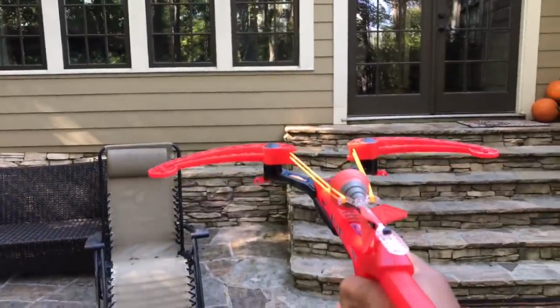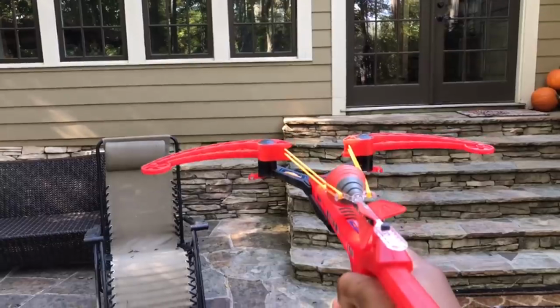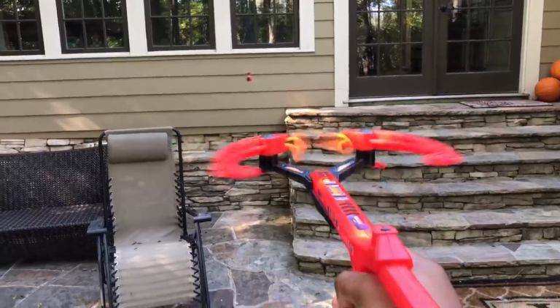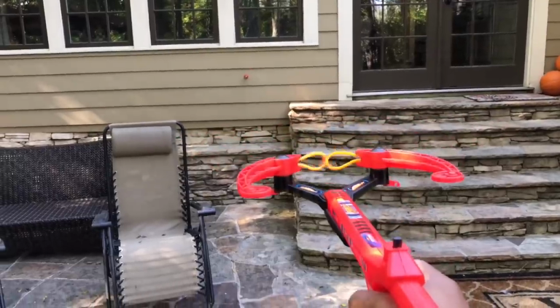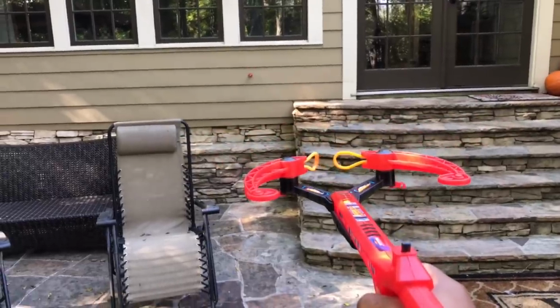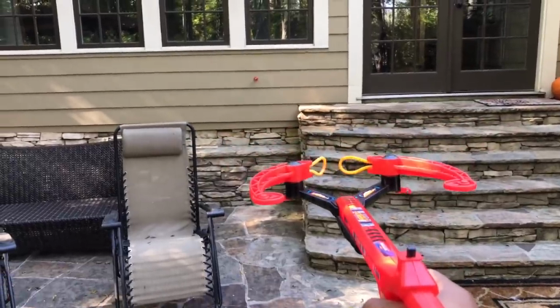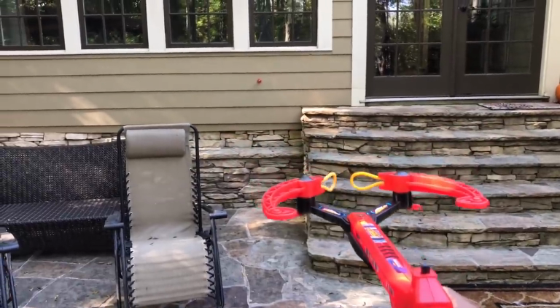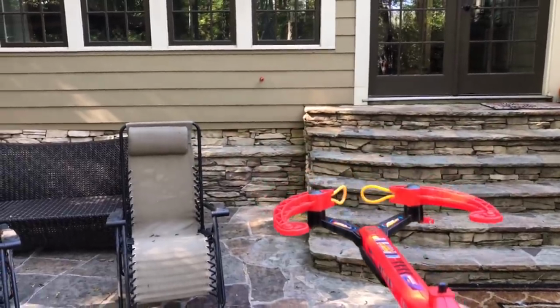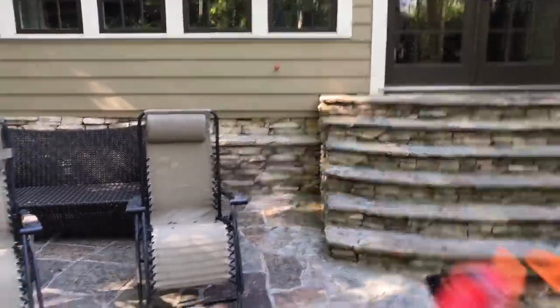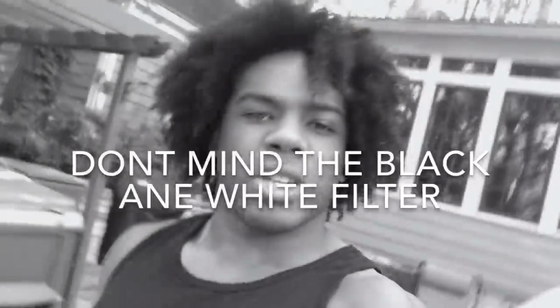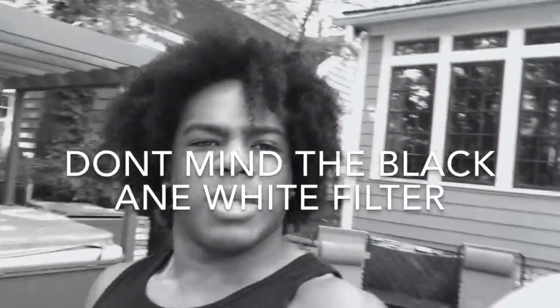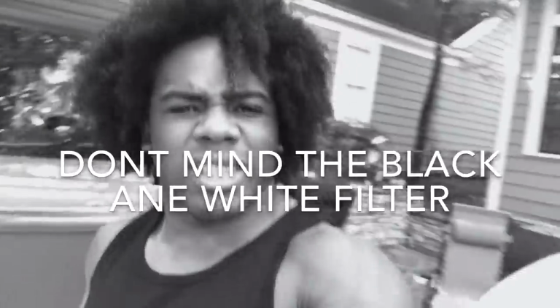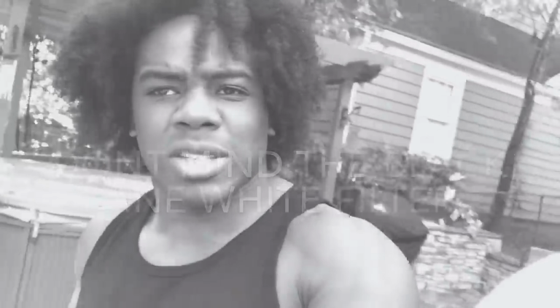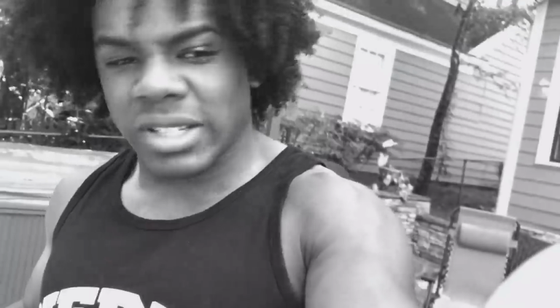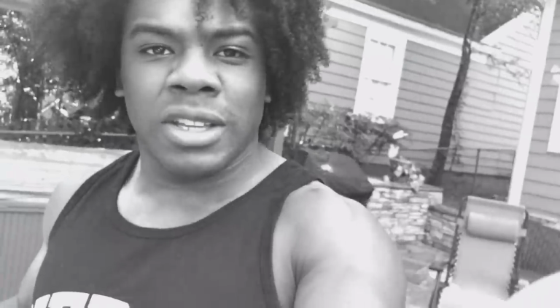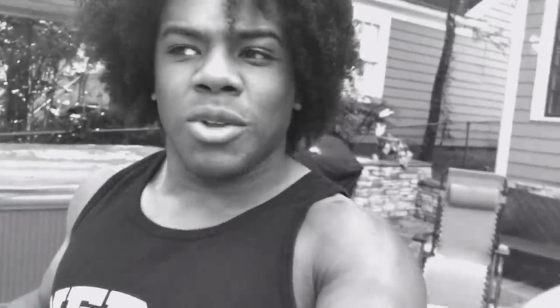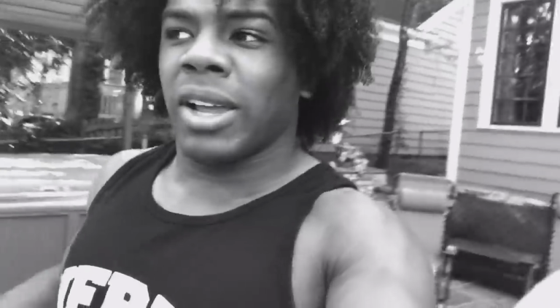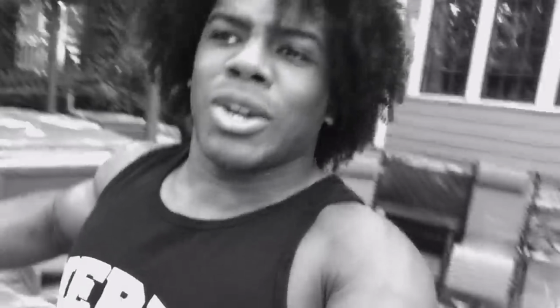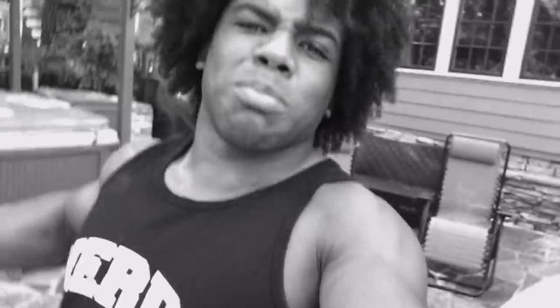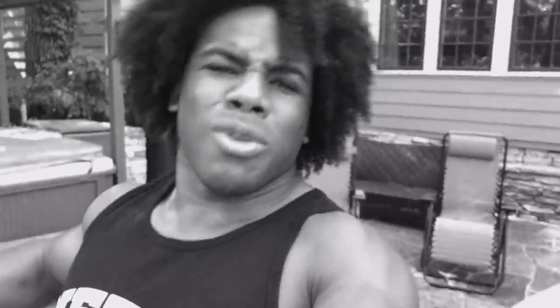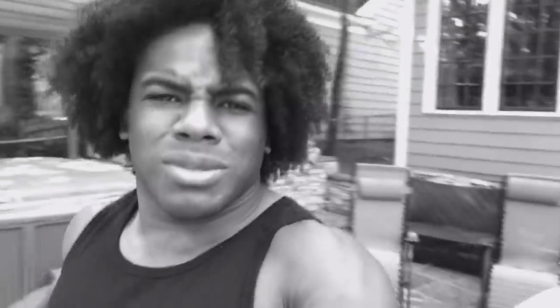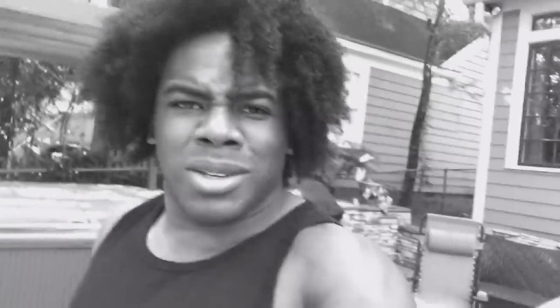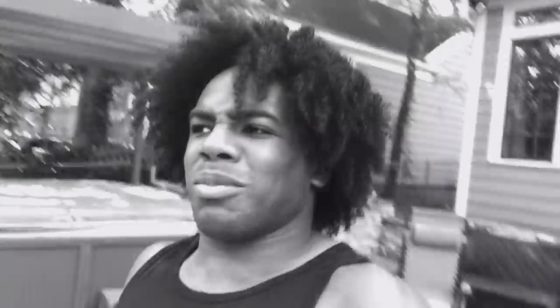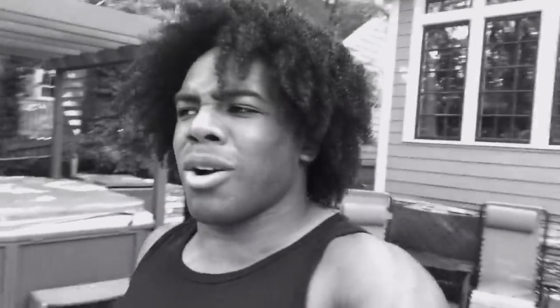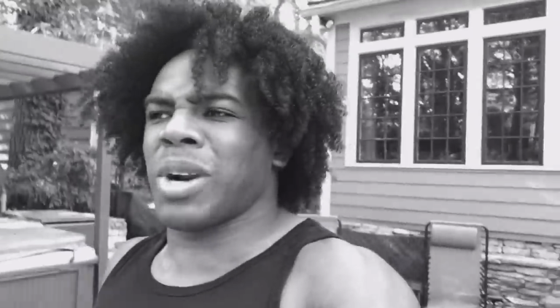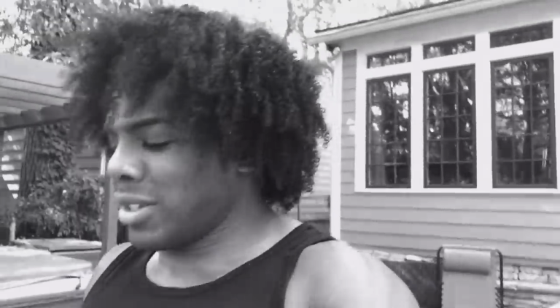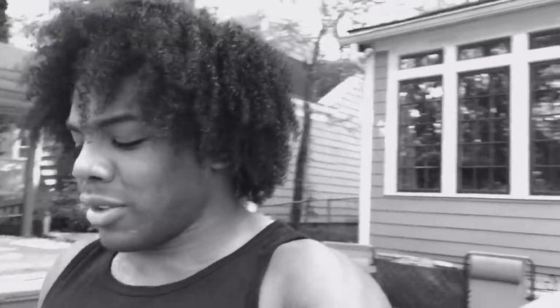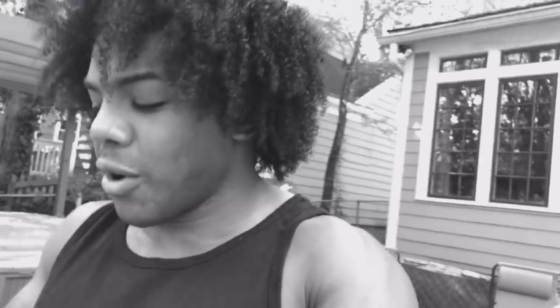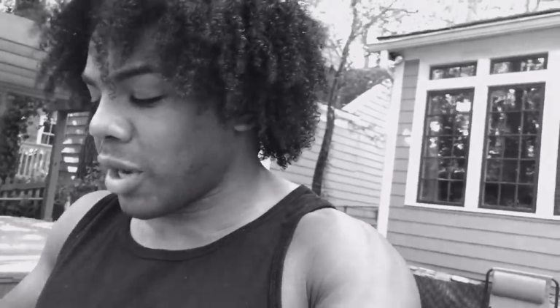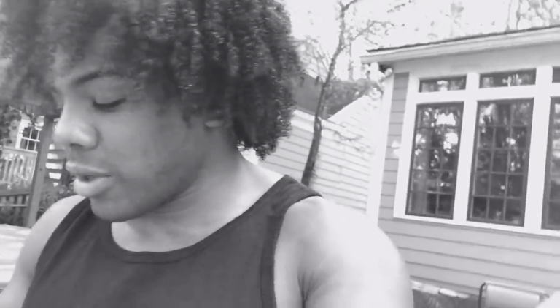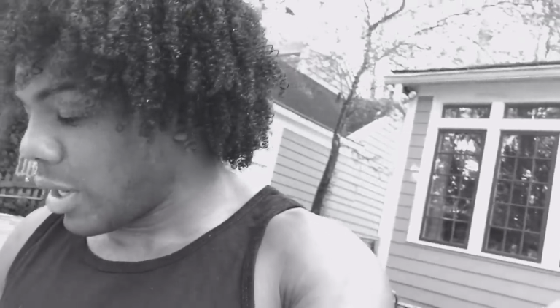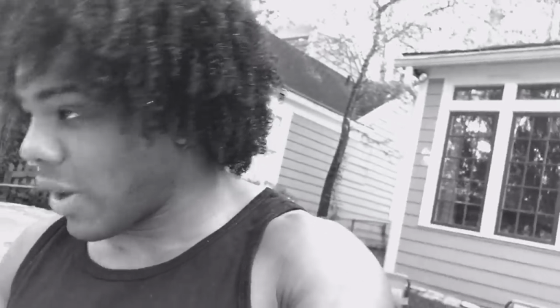They're suction cups — they stick to things. When your friends have these, you can play like crossbow wars in the yard, because they're foam so they don't hurt. It's fine.